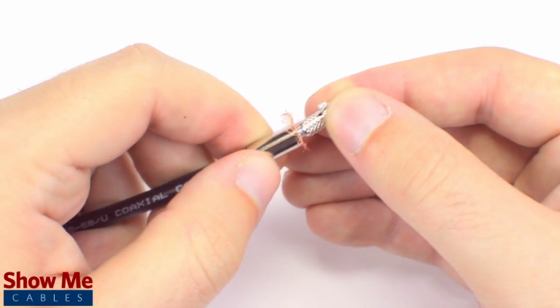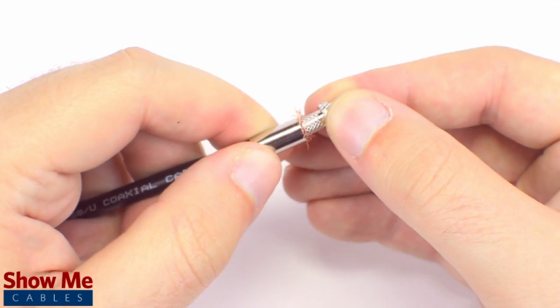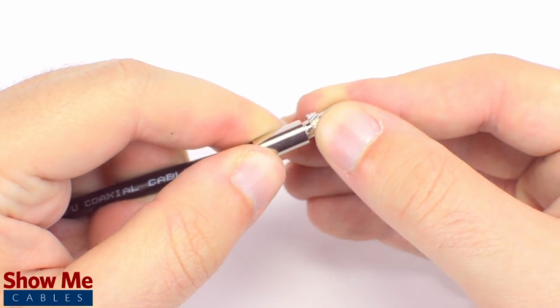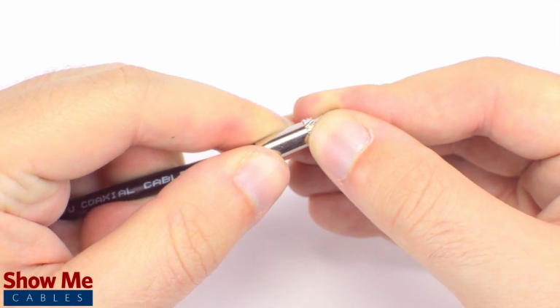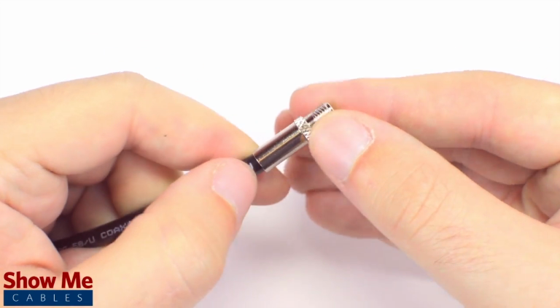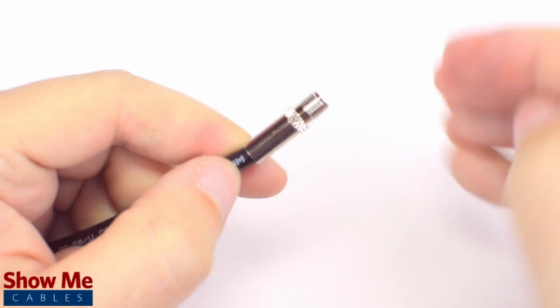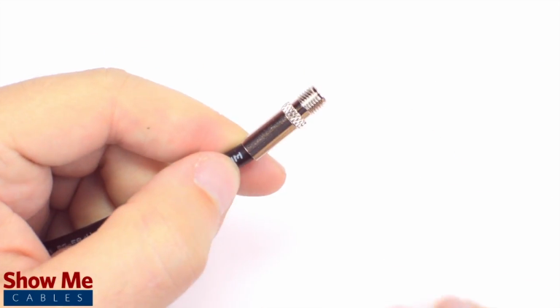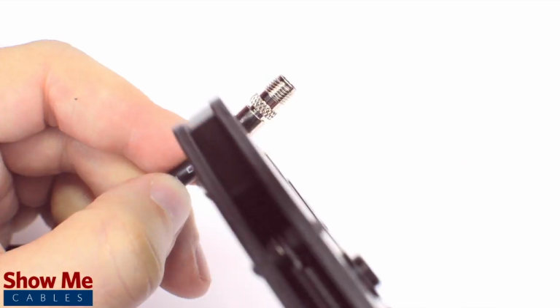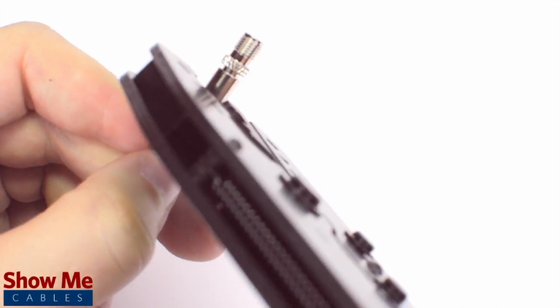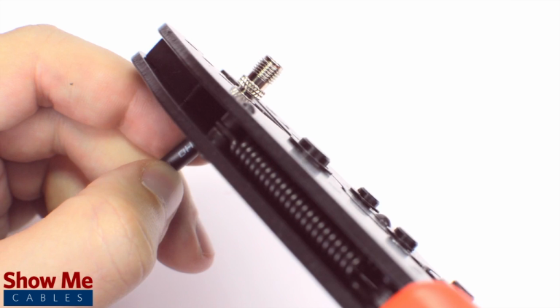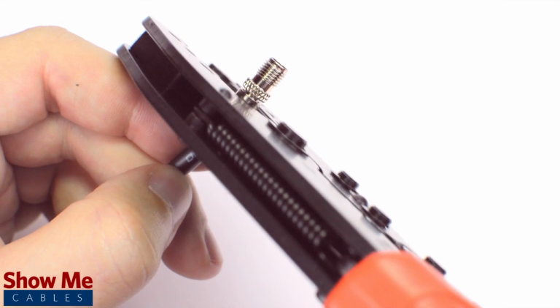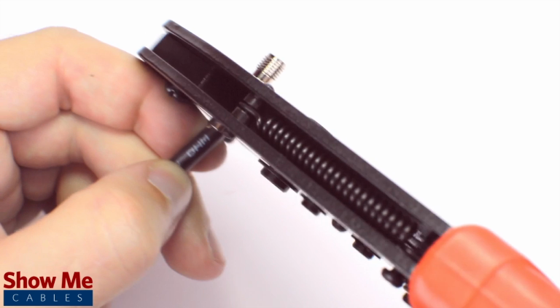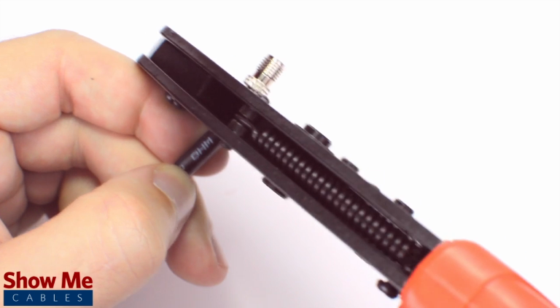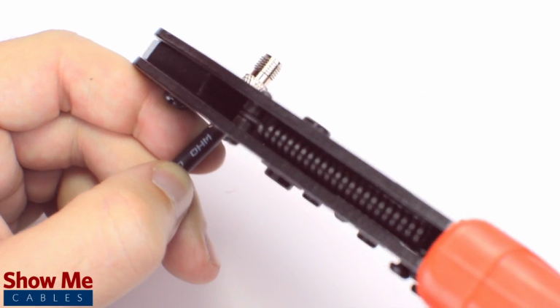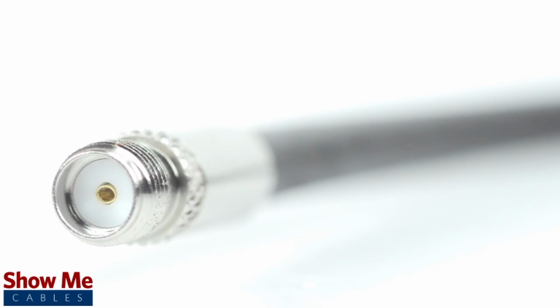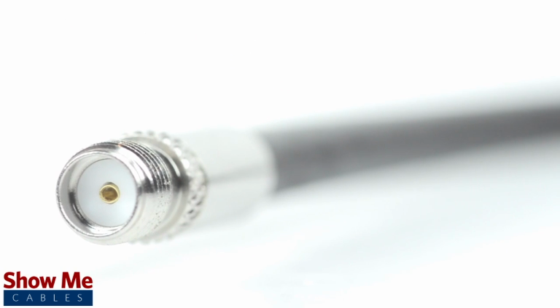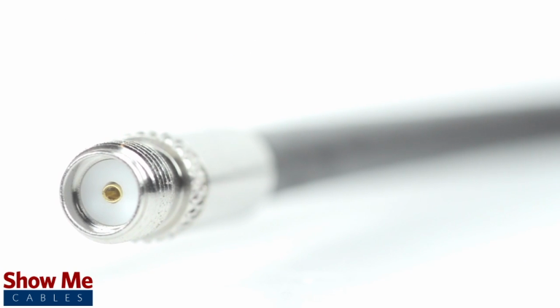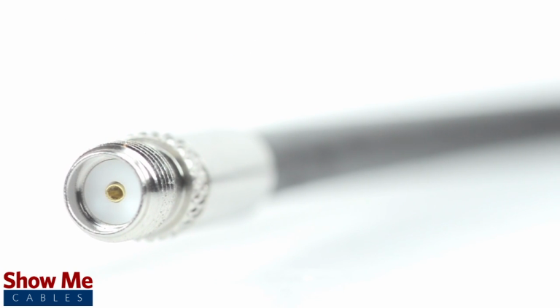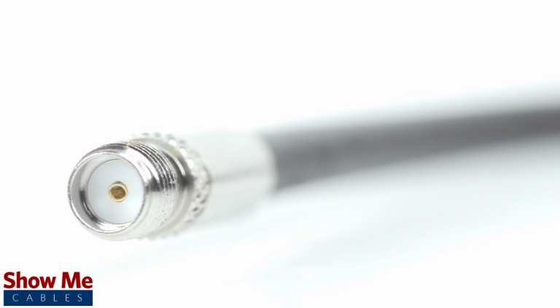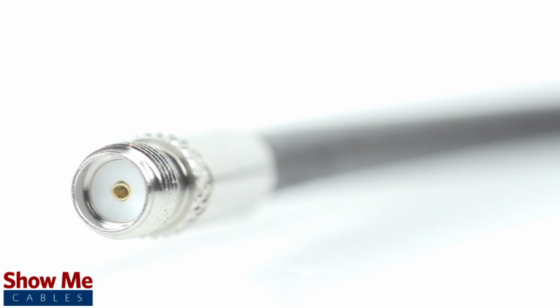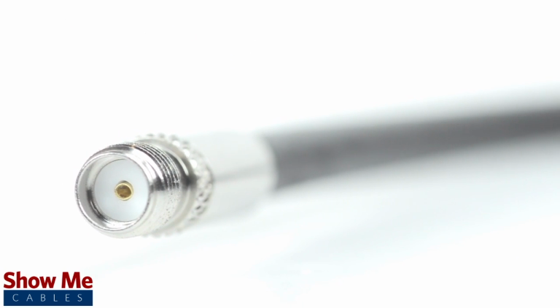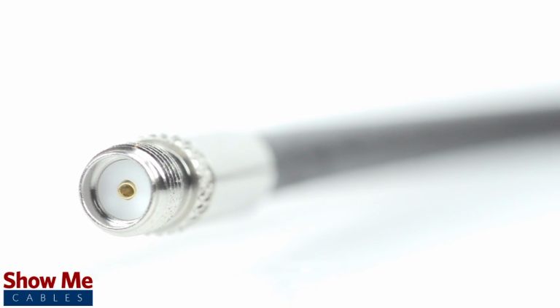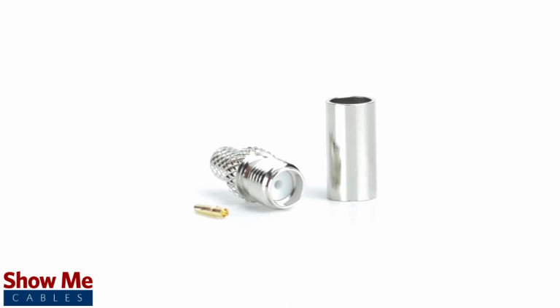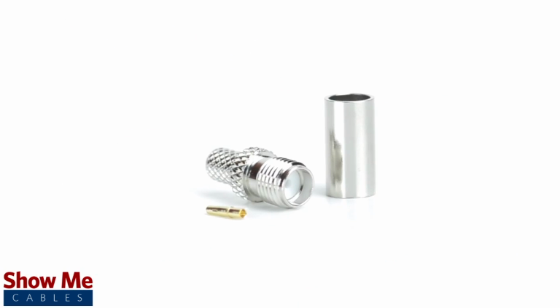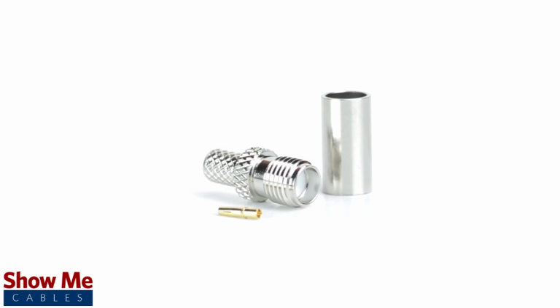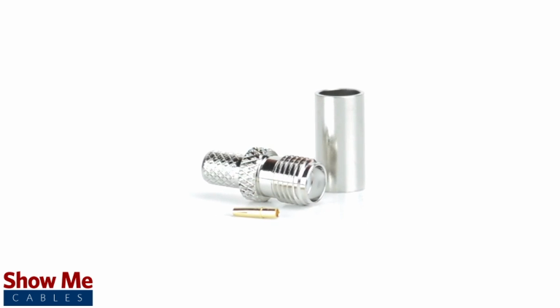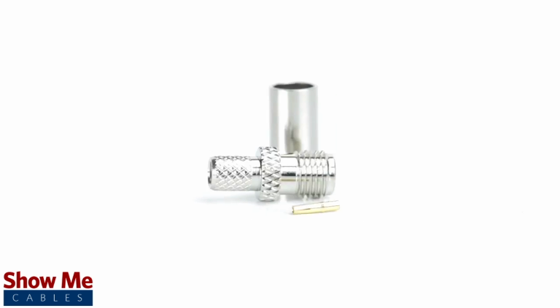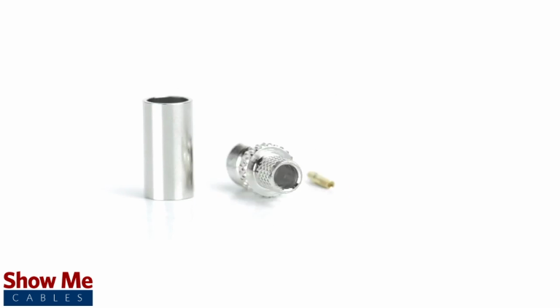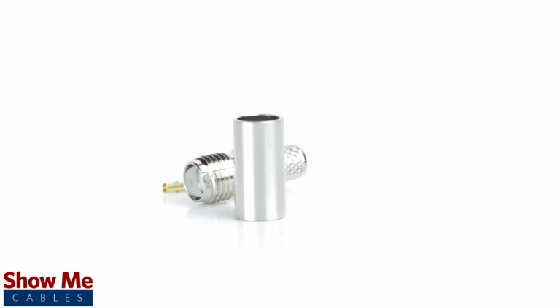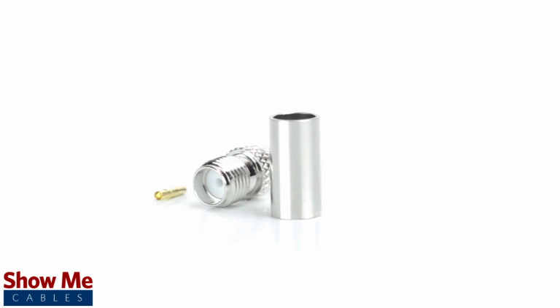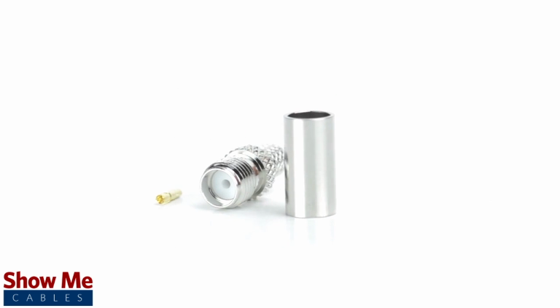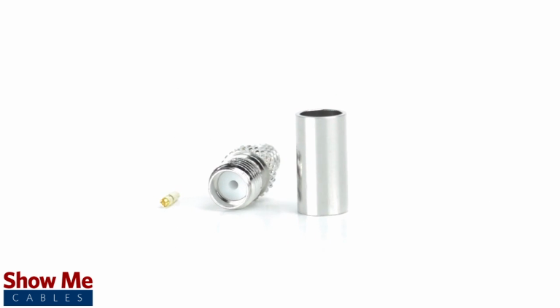Crimp the ferrule onto the outer jacket to complete termination. Congratulations, you have successfully installed the SMA female crimp connector. For all of your cable and connector needs, choose ShowMeCables.